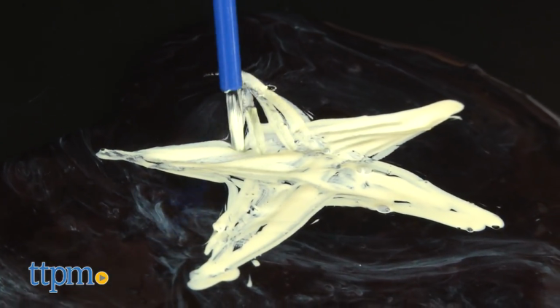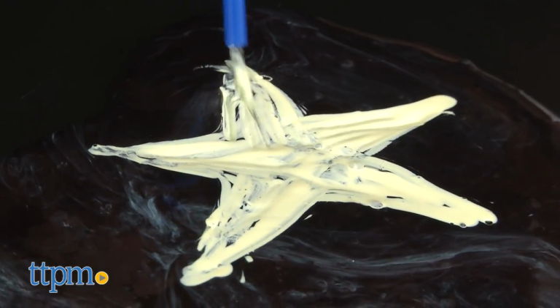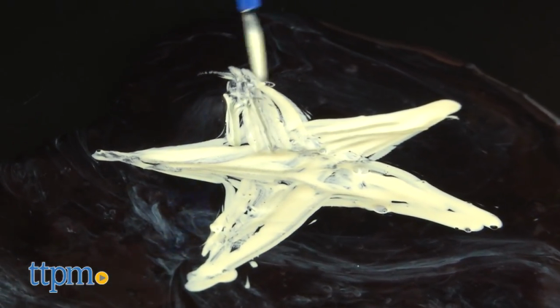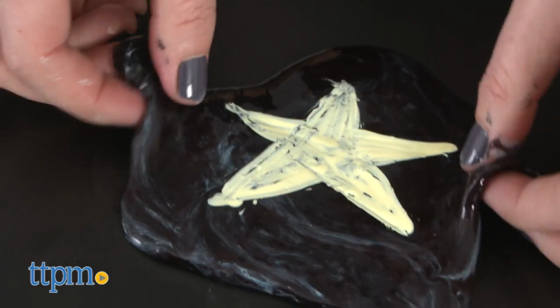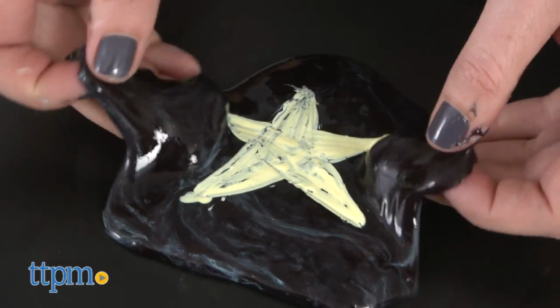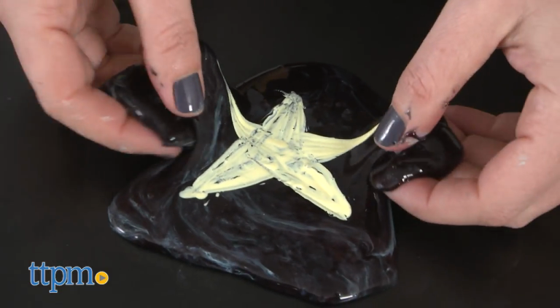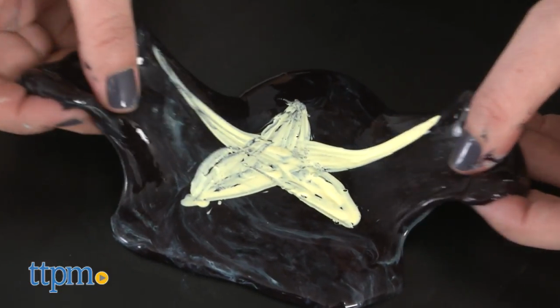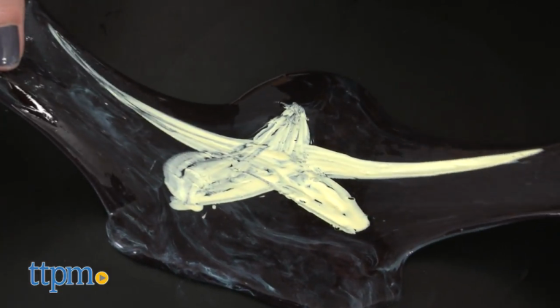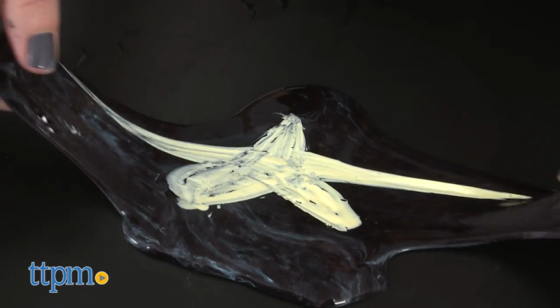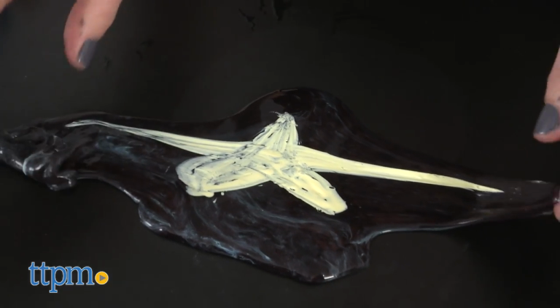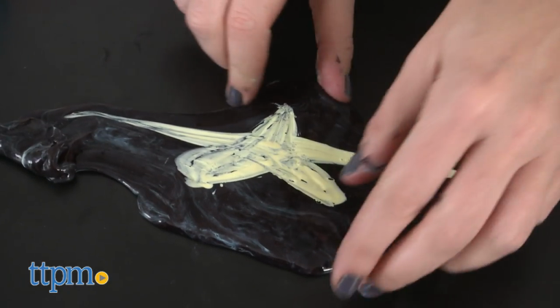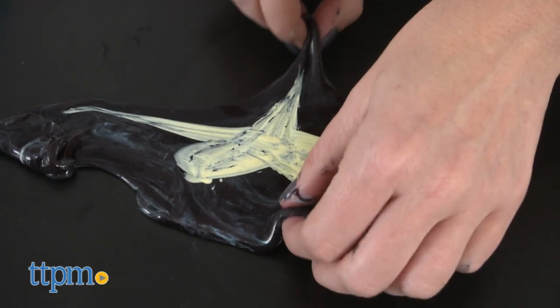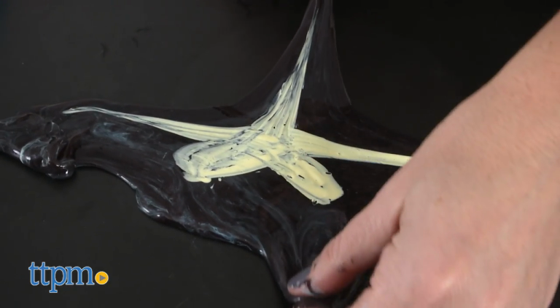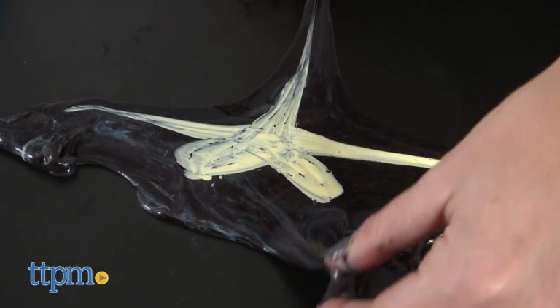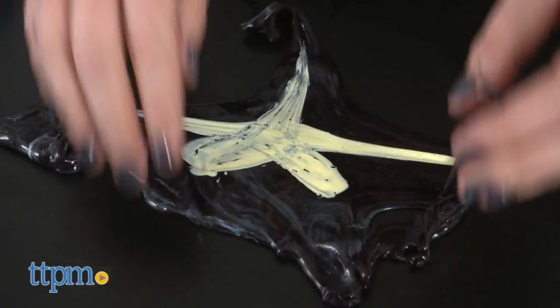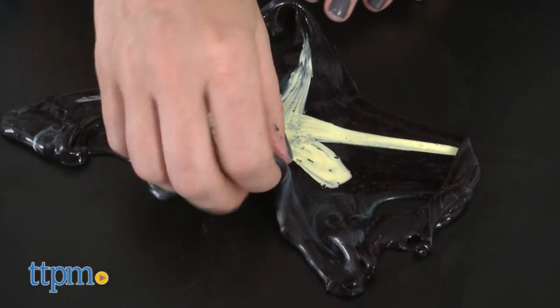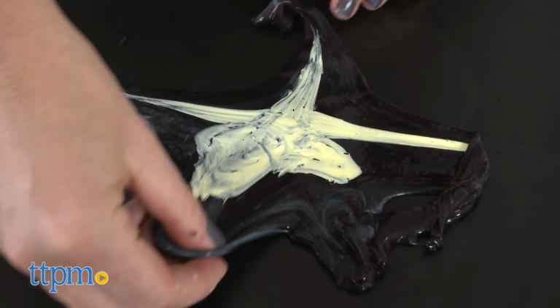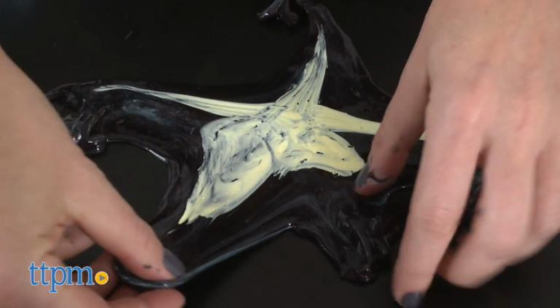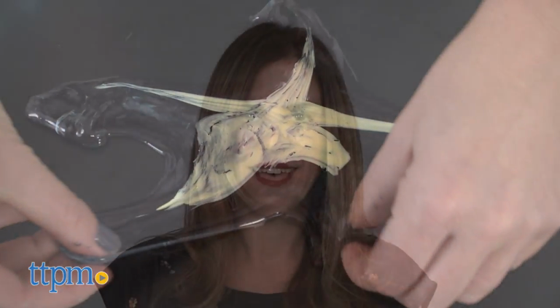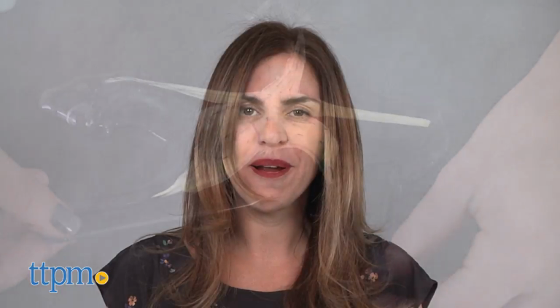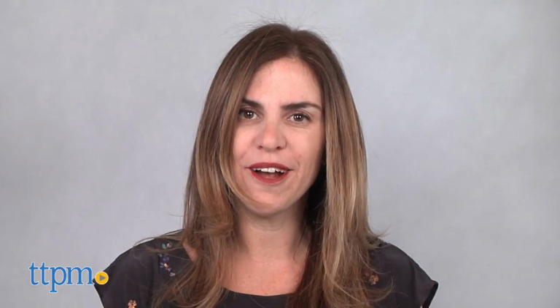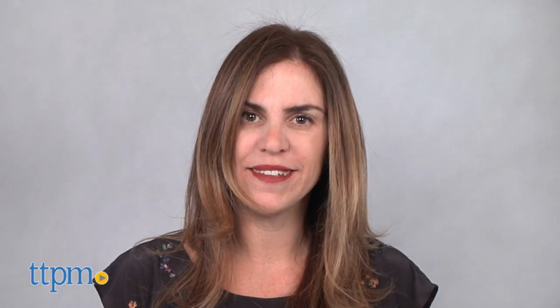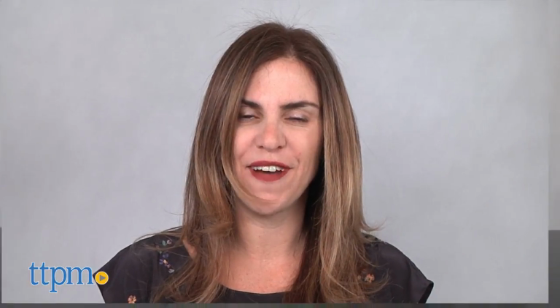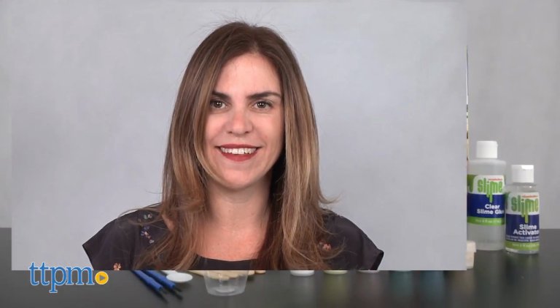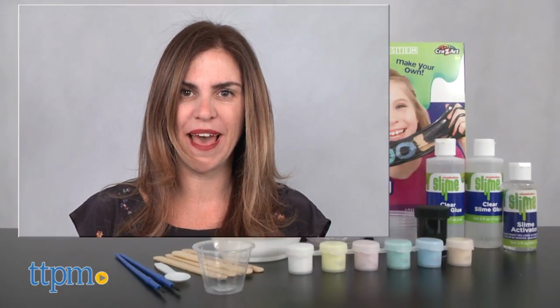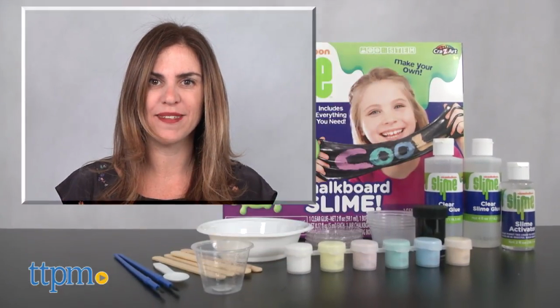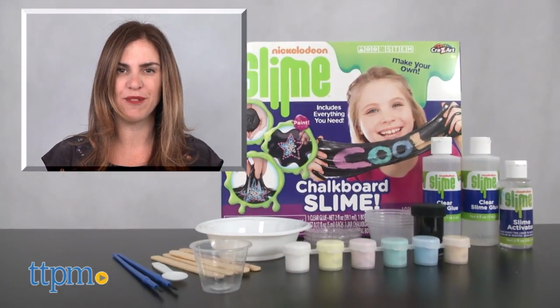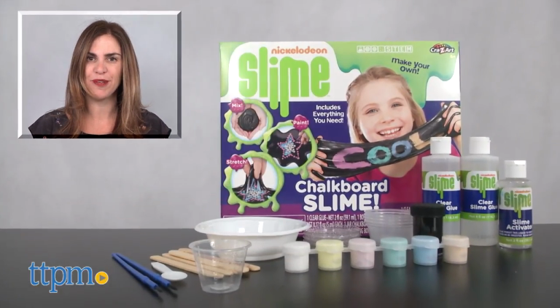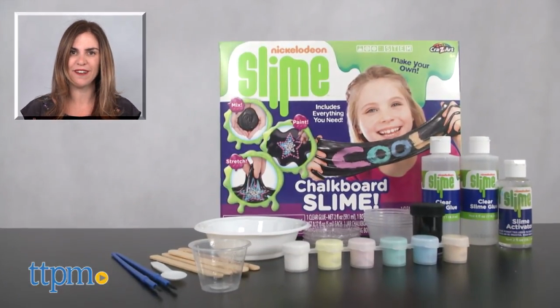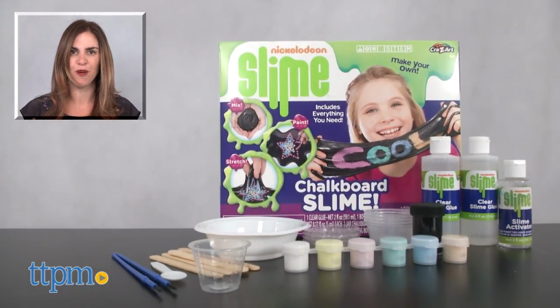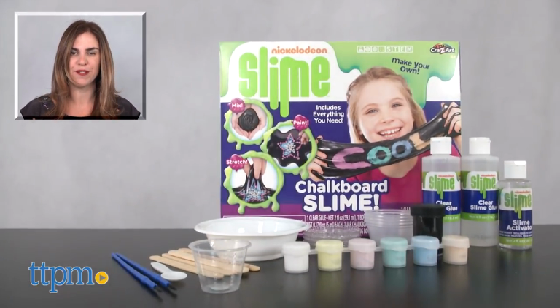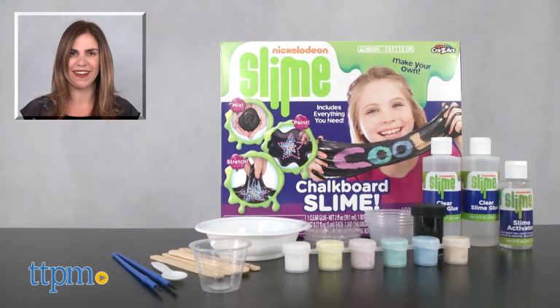This is a great kit for kids who like activity kits and making their own slime. The paint offers a fun twist and we love how there's a ton of repeat play. For where to buy and current prices, find us at TTPM and subscribe to our YouTube channels for more reviews every day.